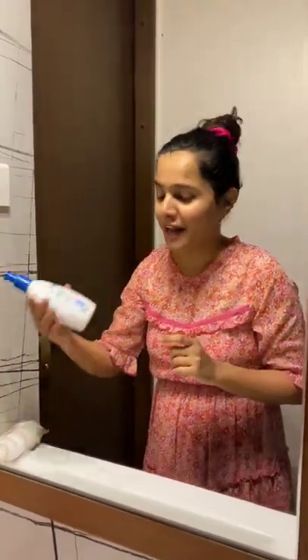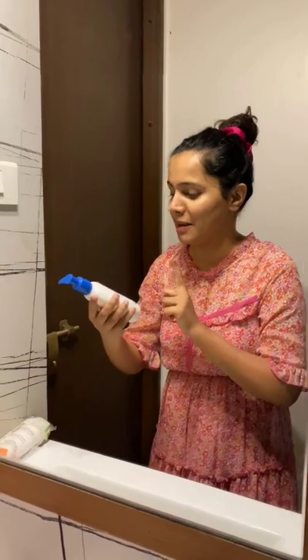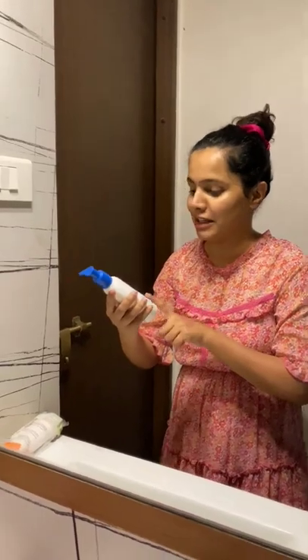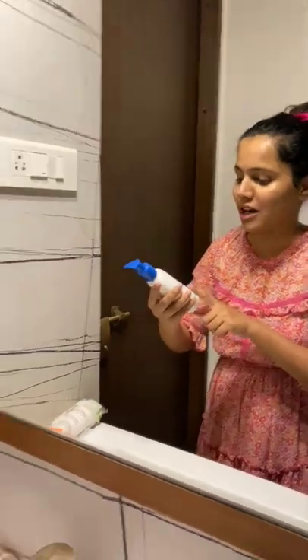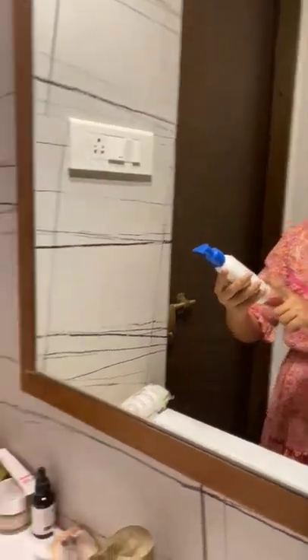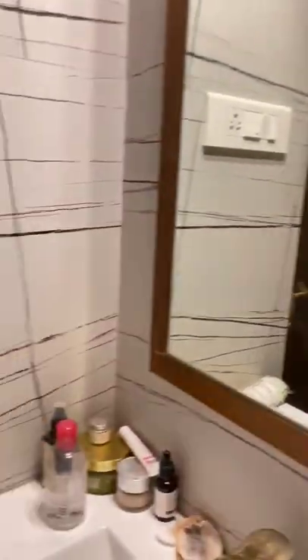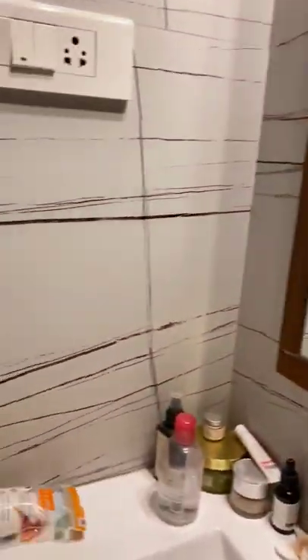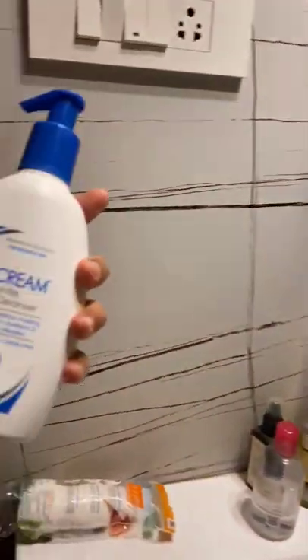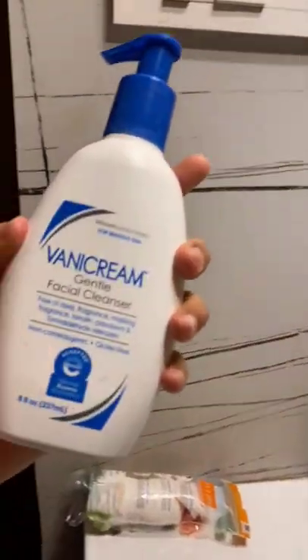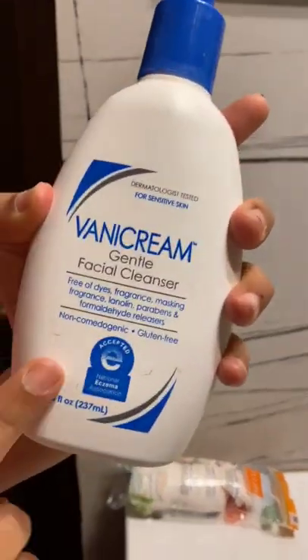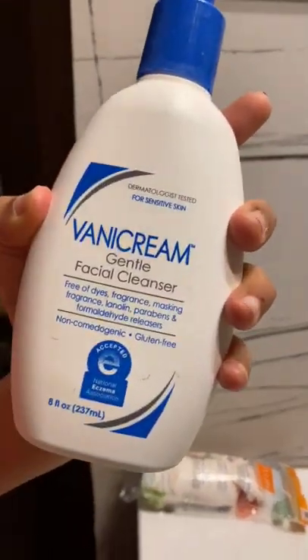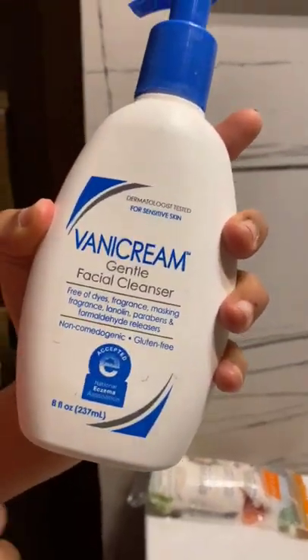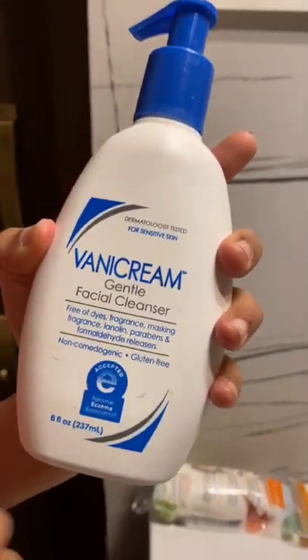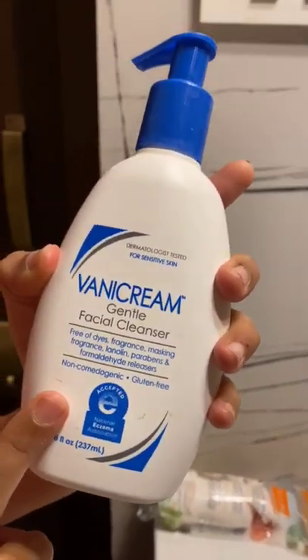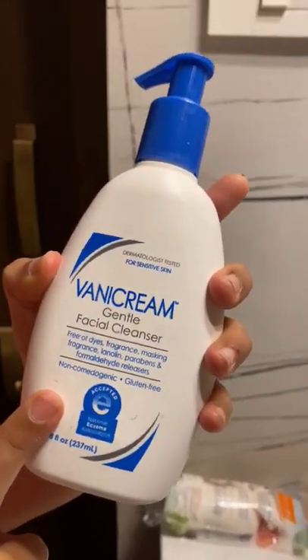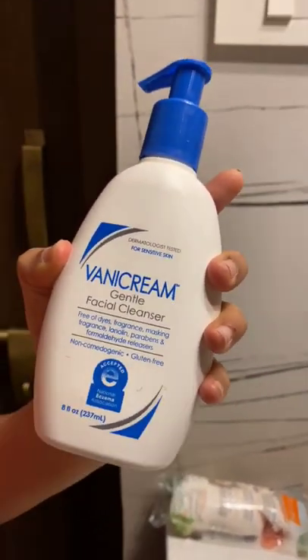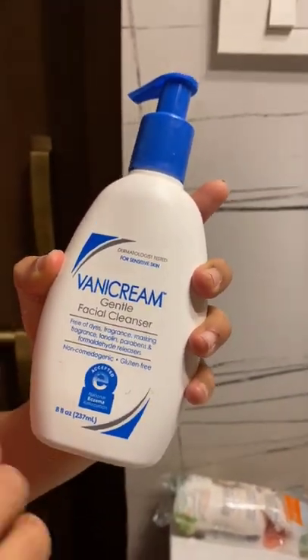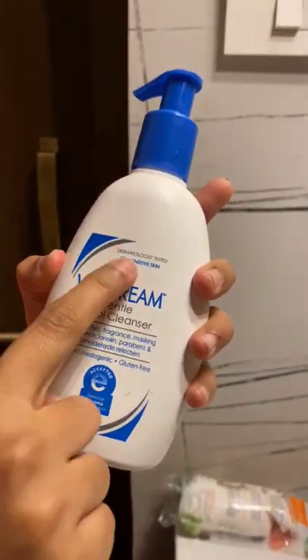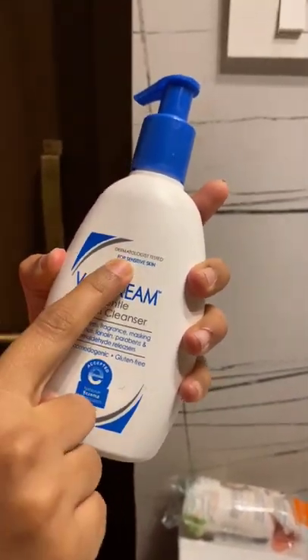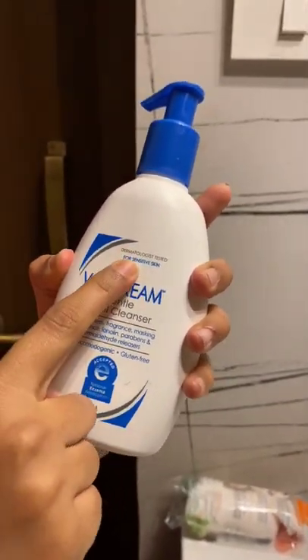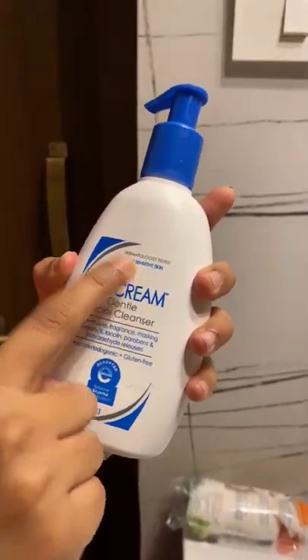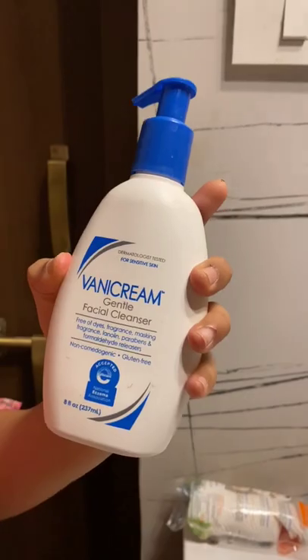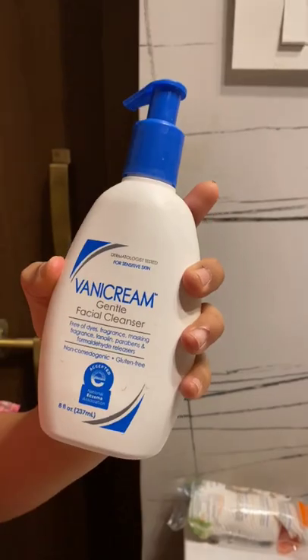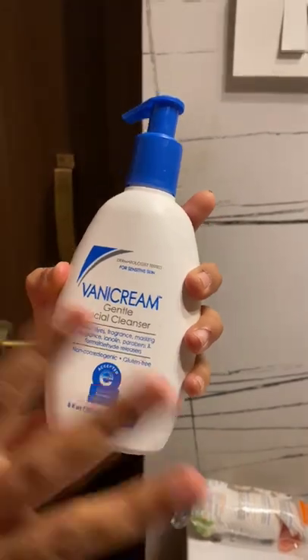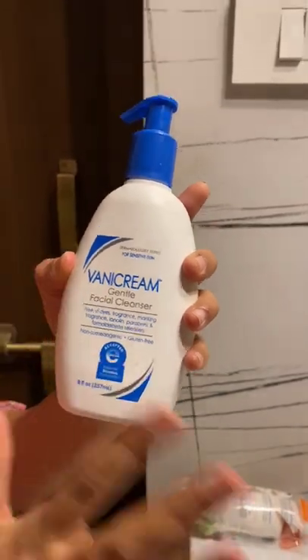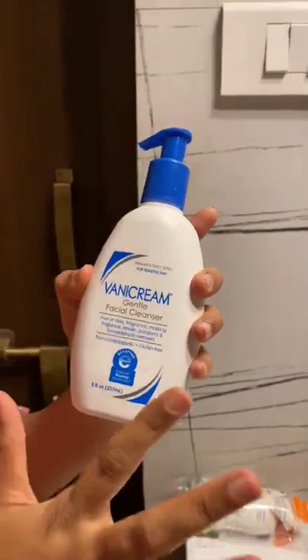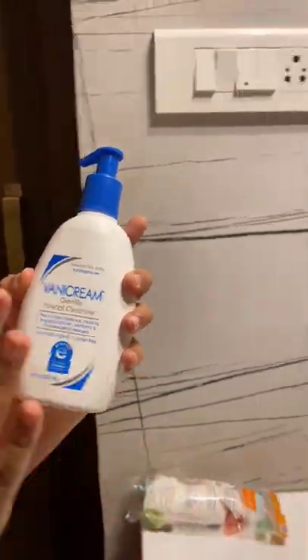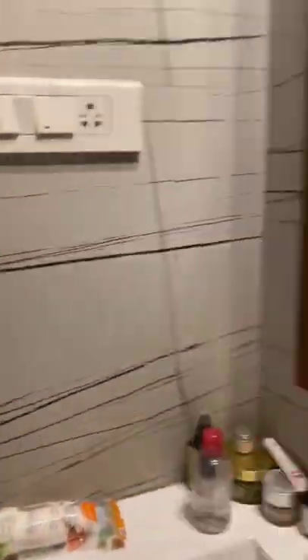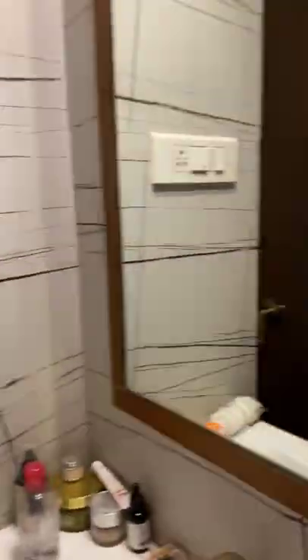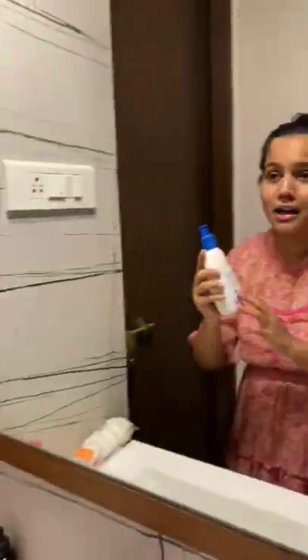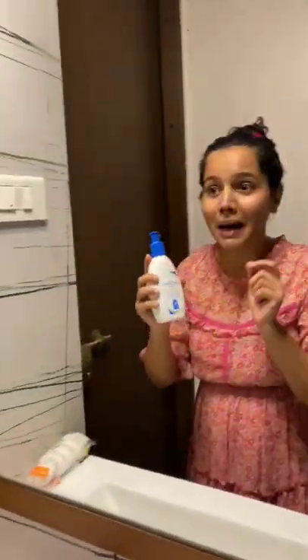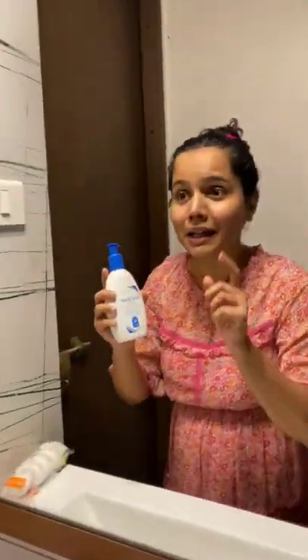It is a face wash — a gentle facial cleanser. It is perfect for your sensitive skin, and it is perfect for your skin. It is a milder time.